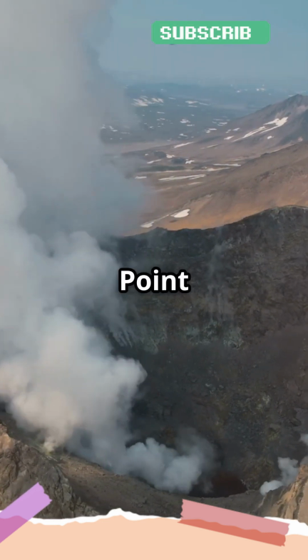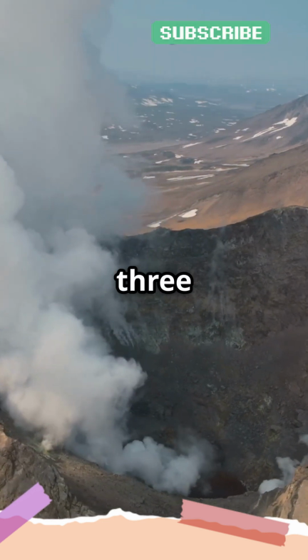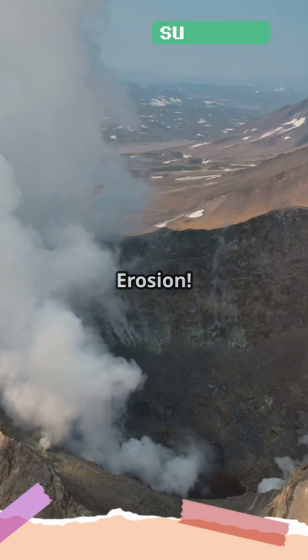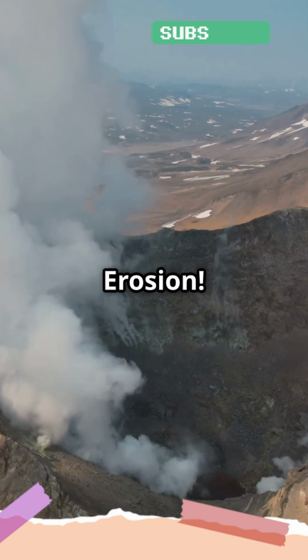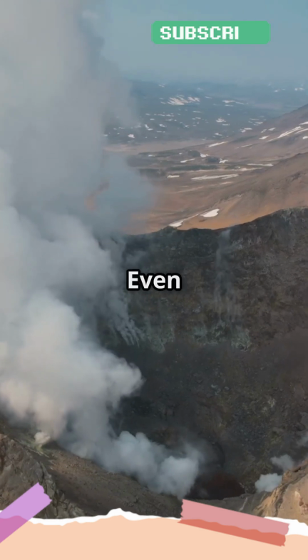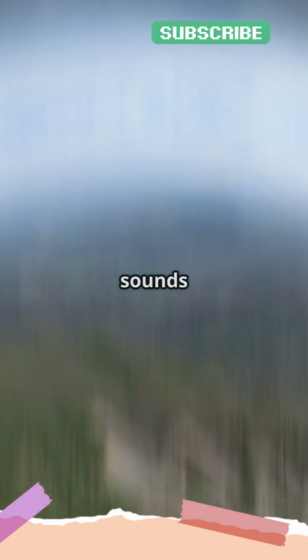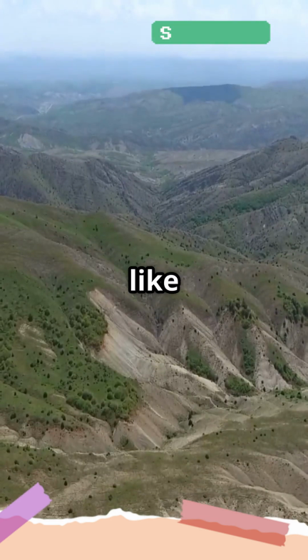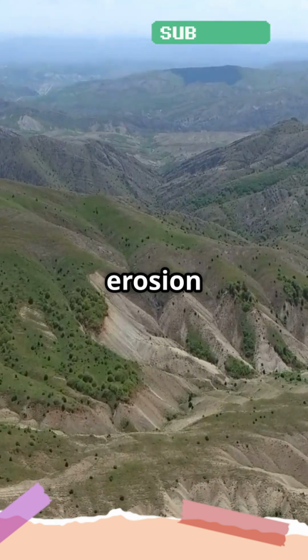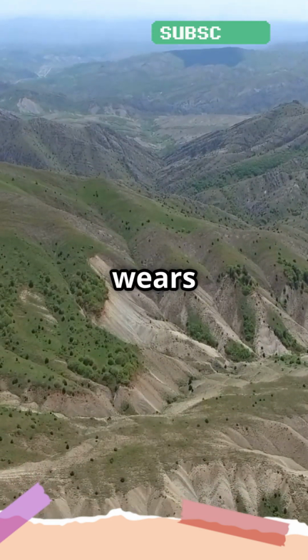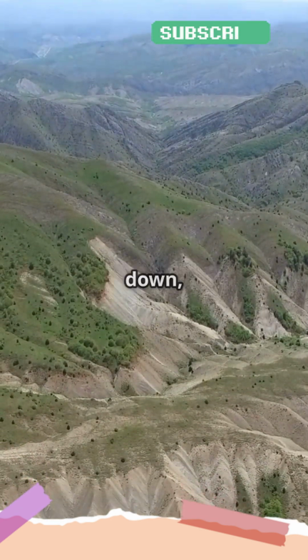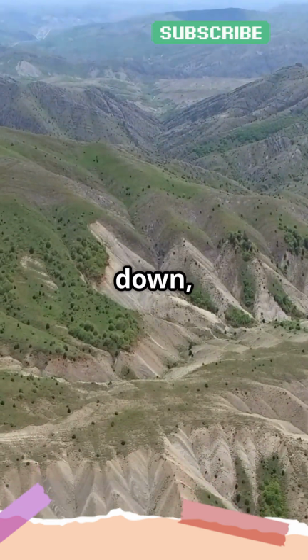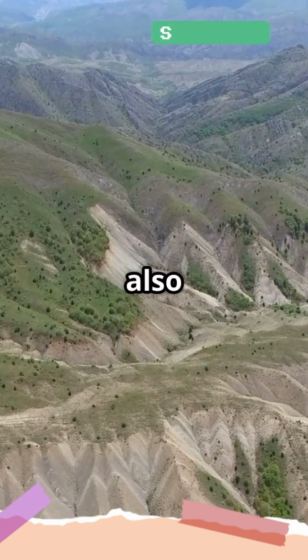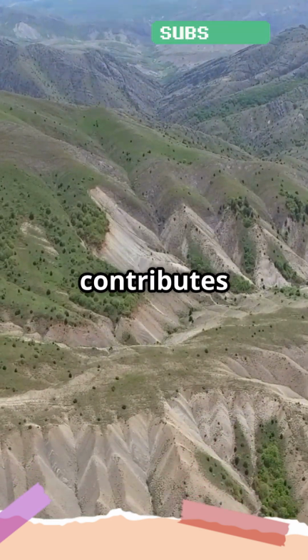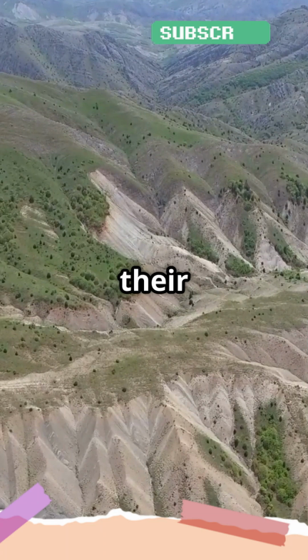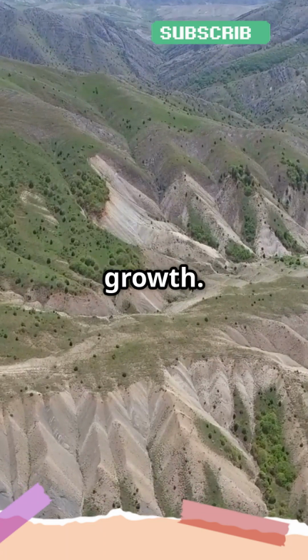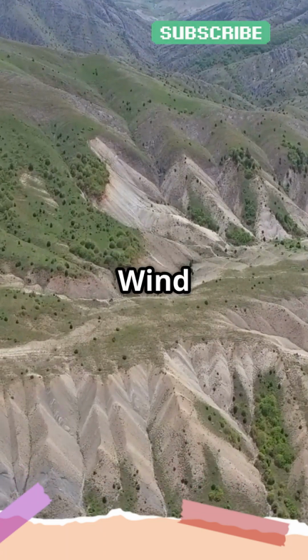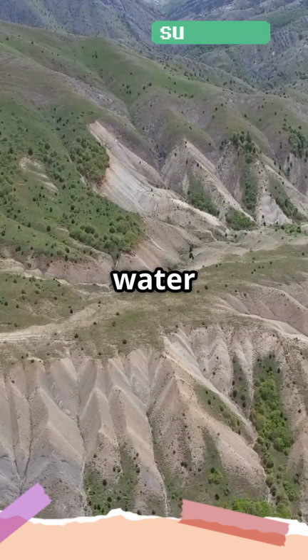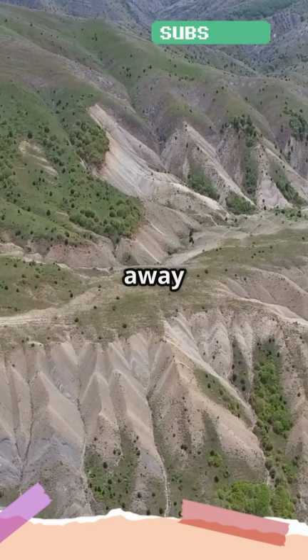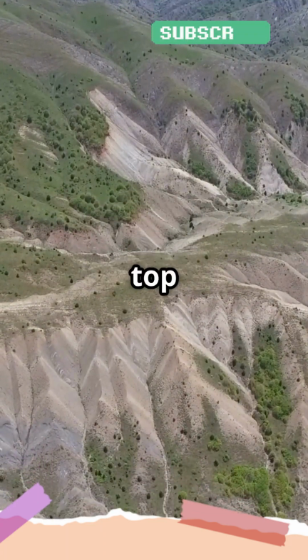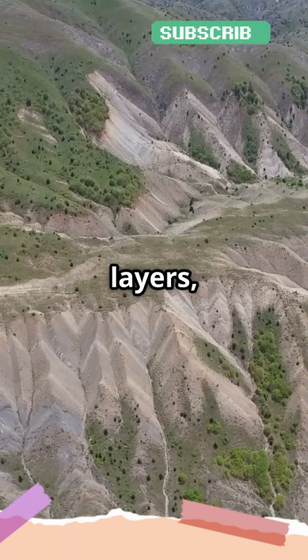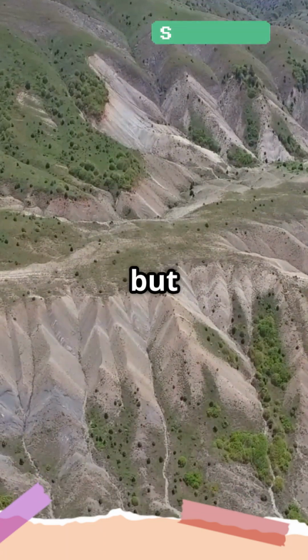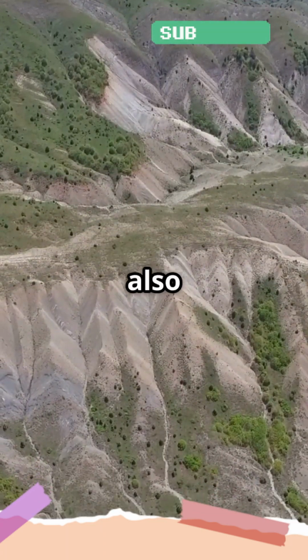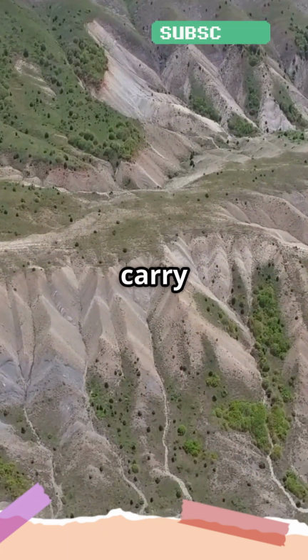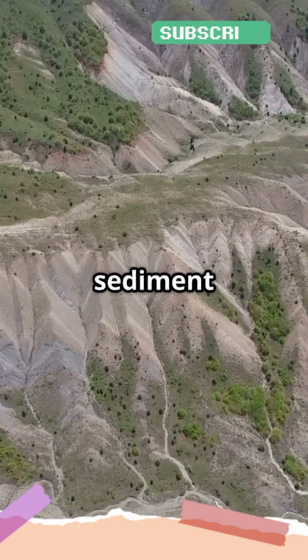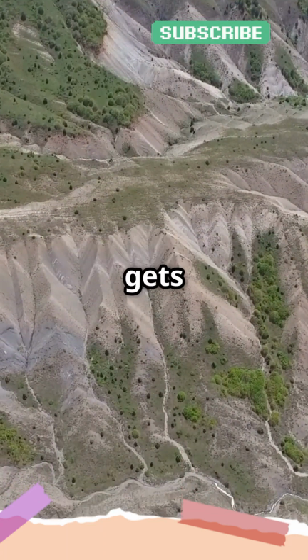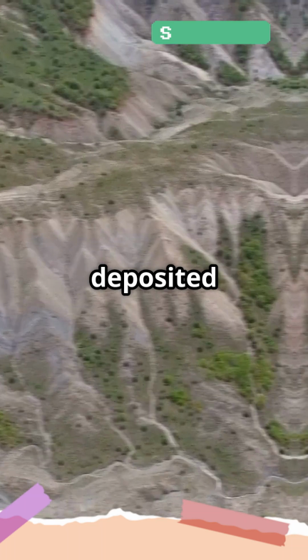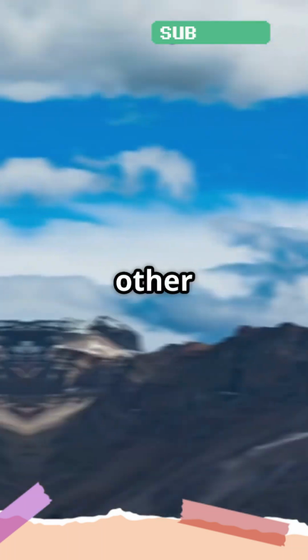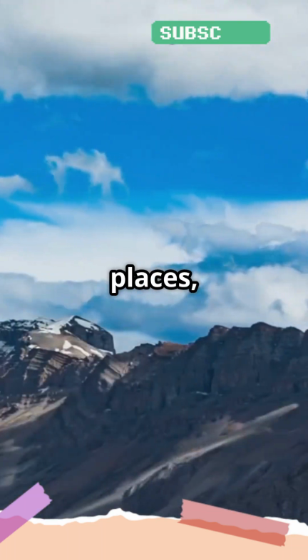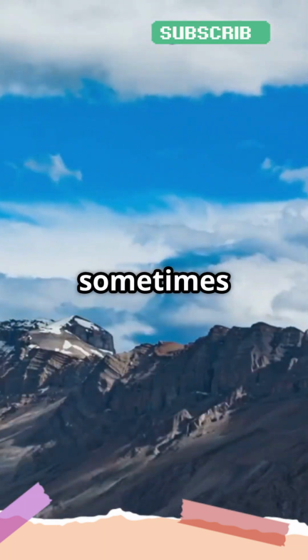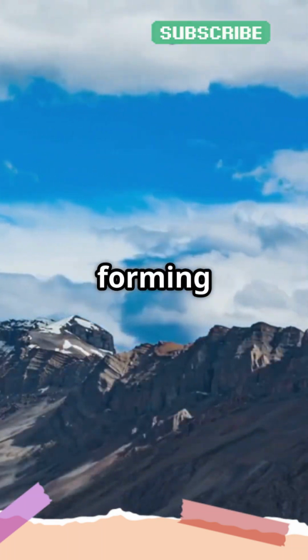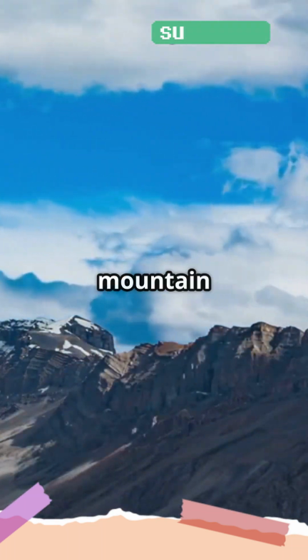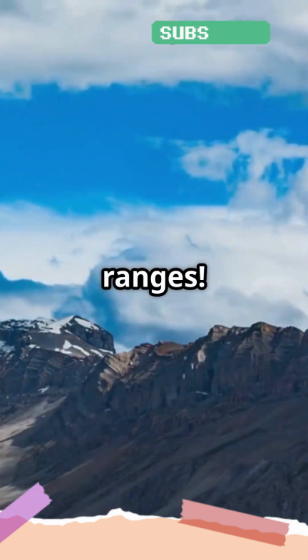Point number three, erosion. Even though it sounds like erosion only wears mountains down, it also contributes to their growth. Wind and water wear away the top layers, but they also carry sediment that gets deposited in other places, sometimes forming new mountain ranges.